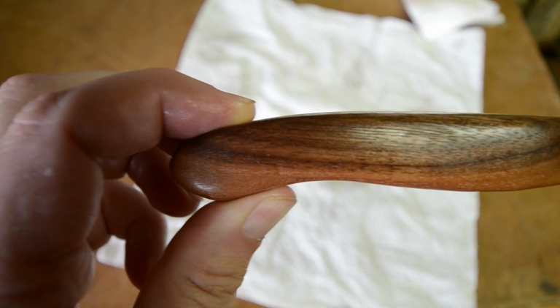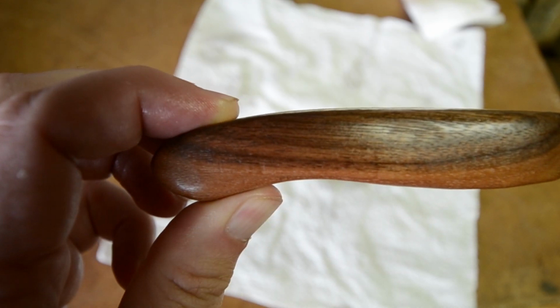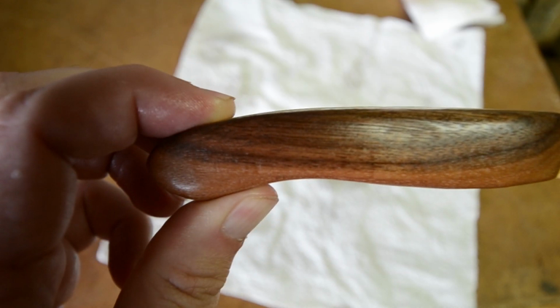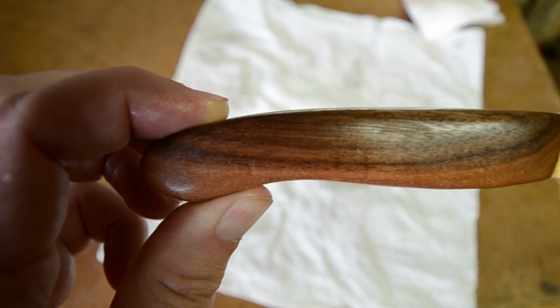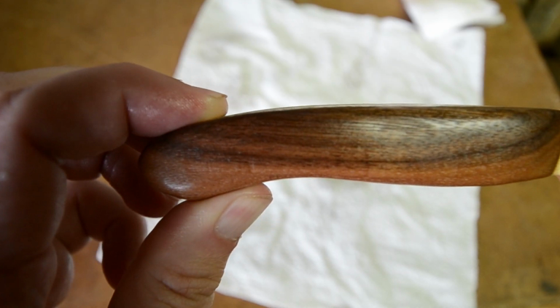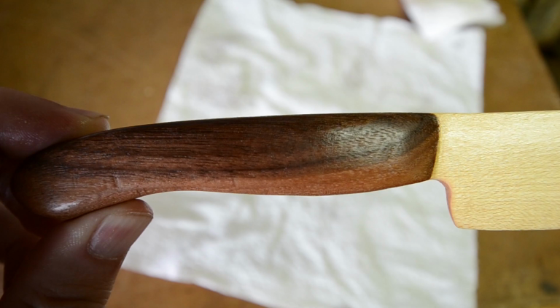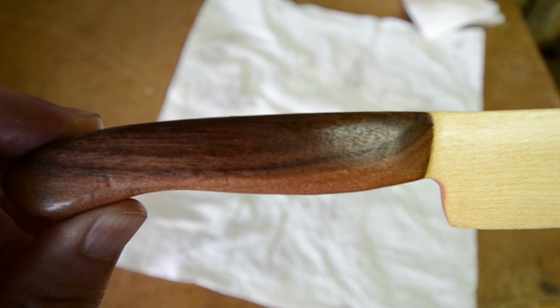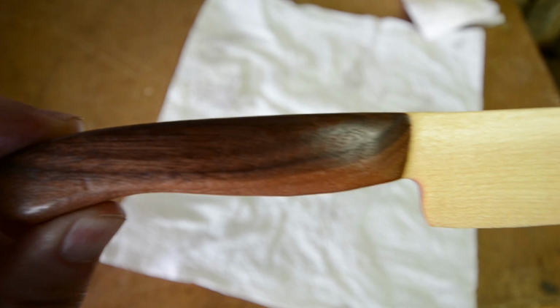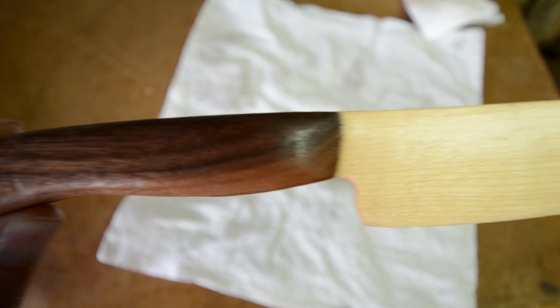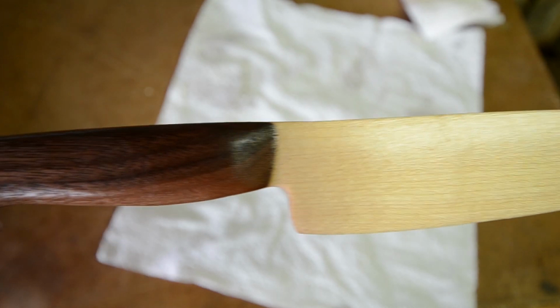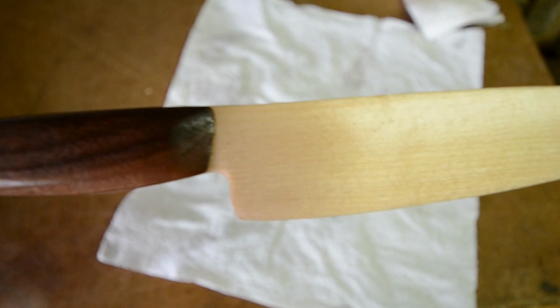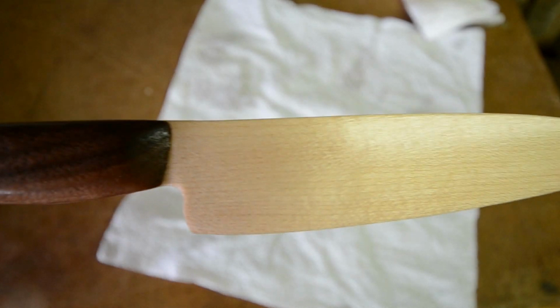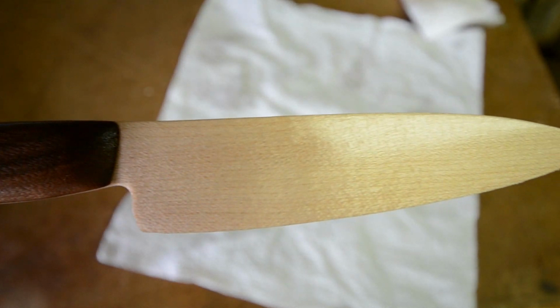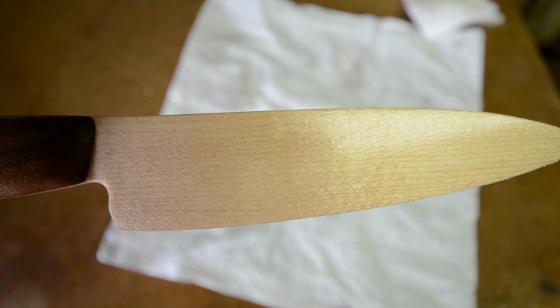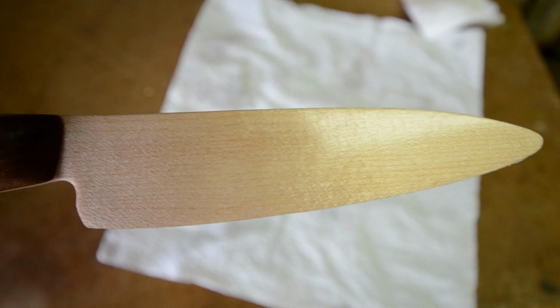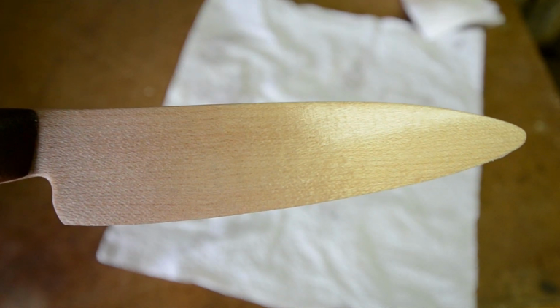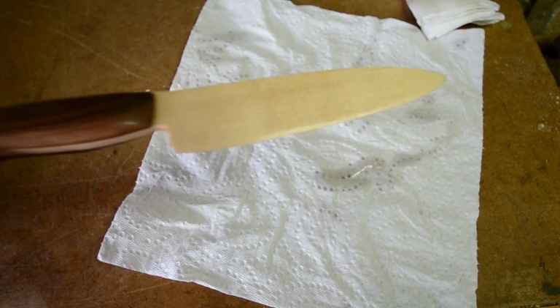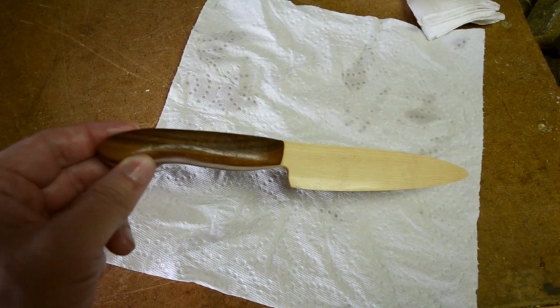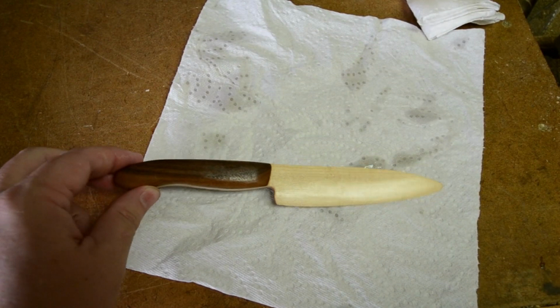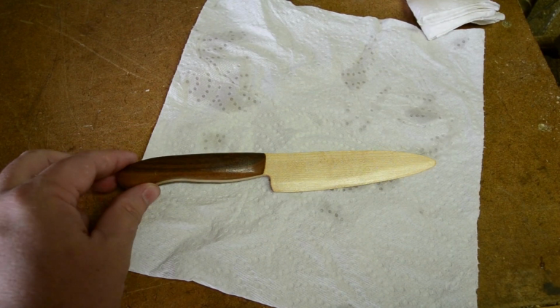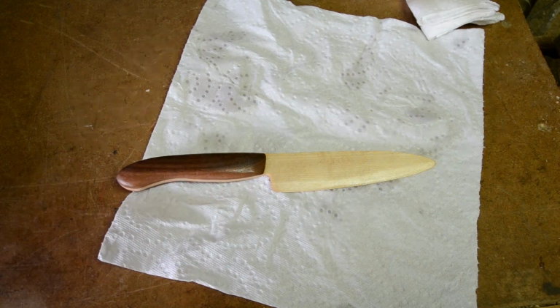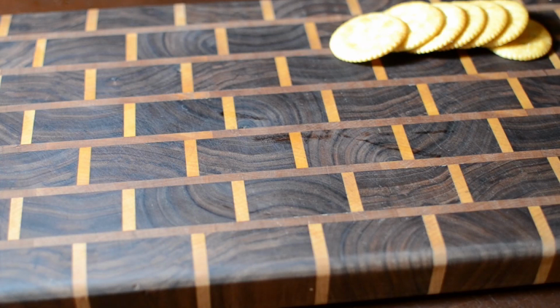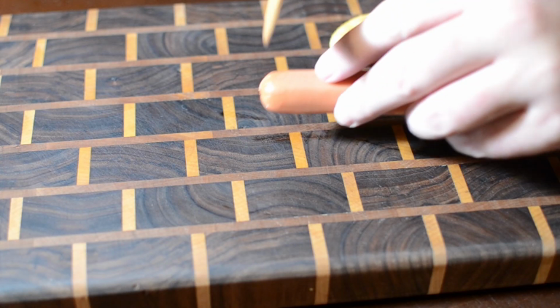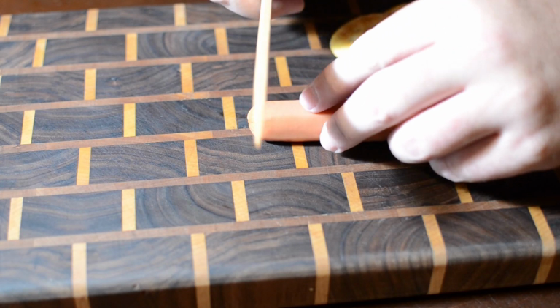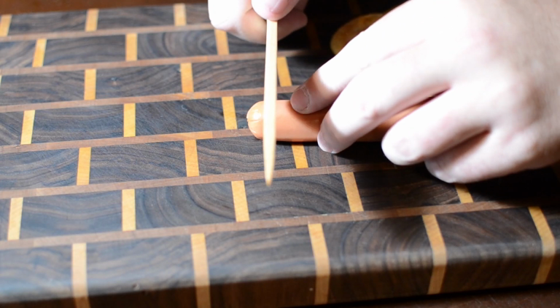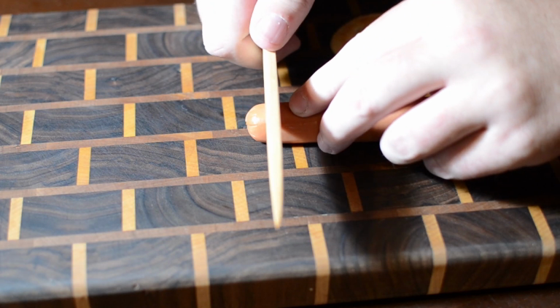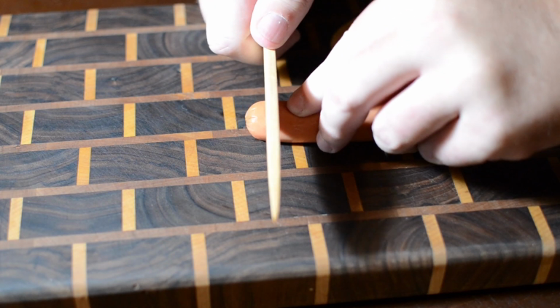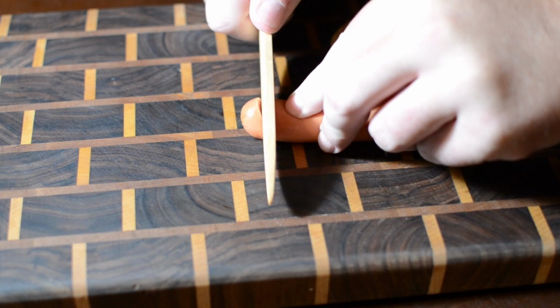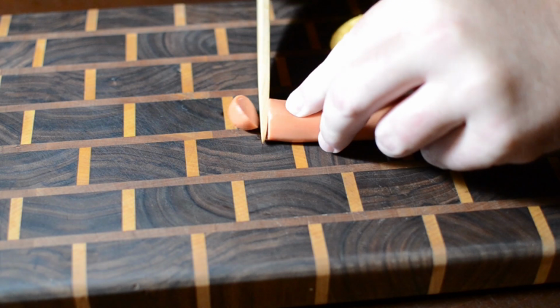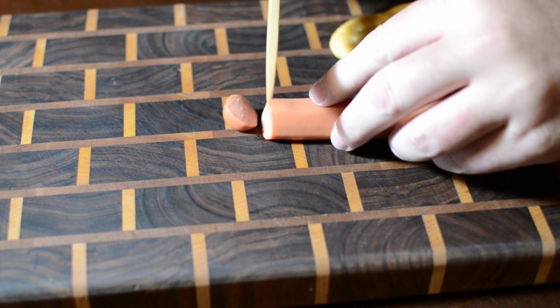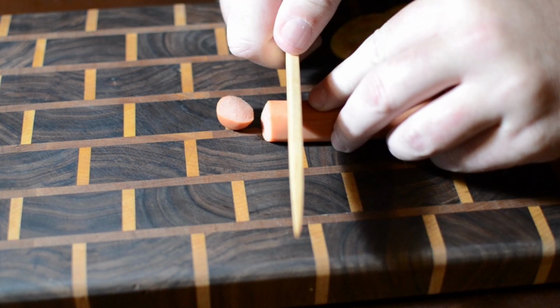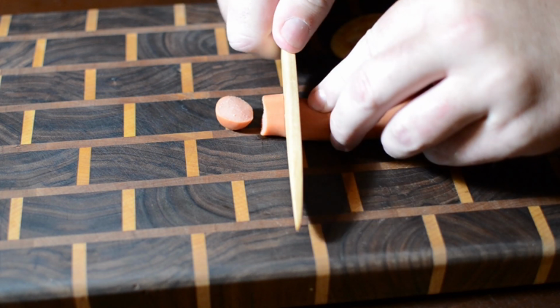Just look at that beautiful sheen. I doubt you're going to be slicing a nice medium-rare rib eye with one of these, but it'll work great for cheeses, spreads, or other quarantine delicacies.